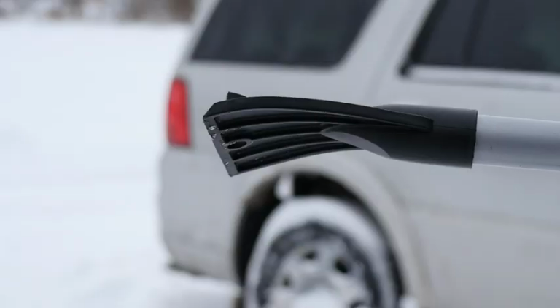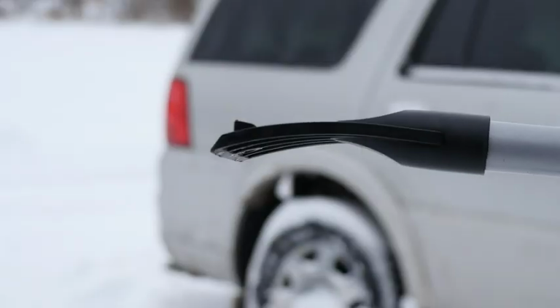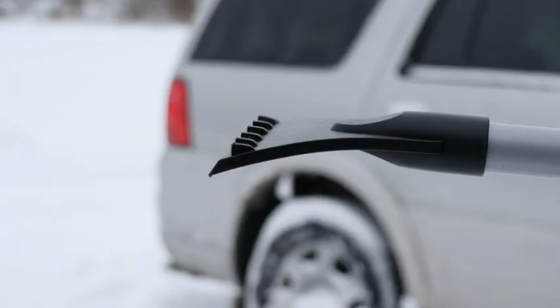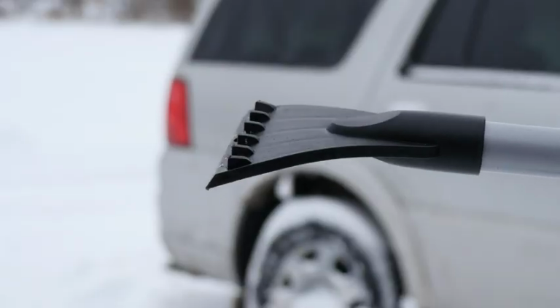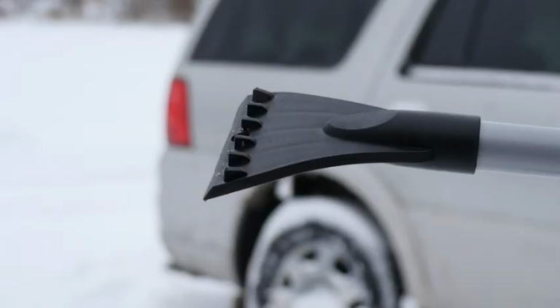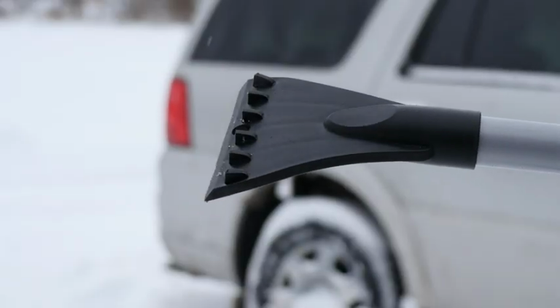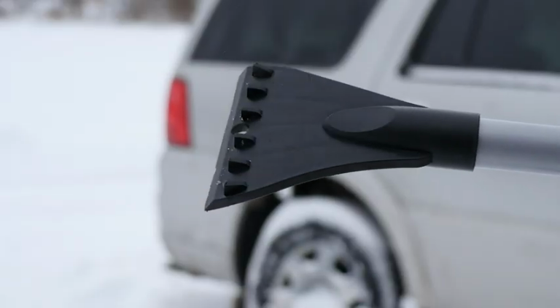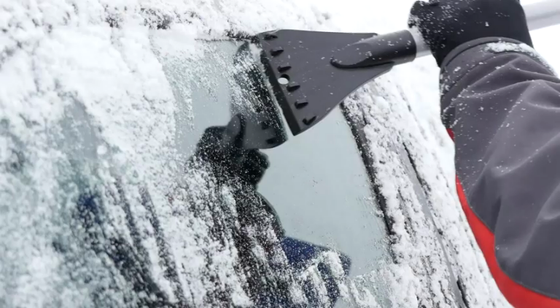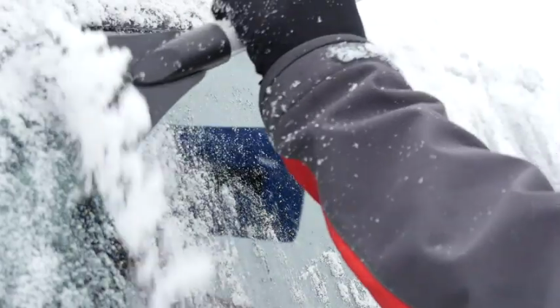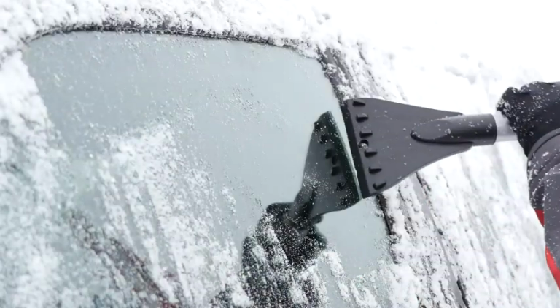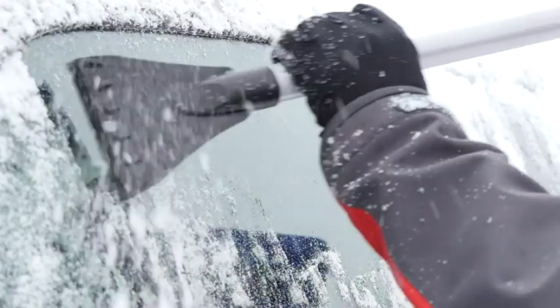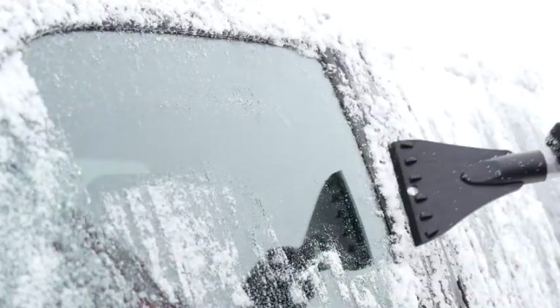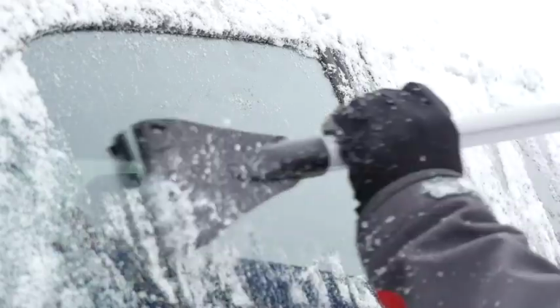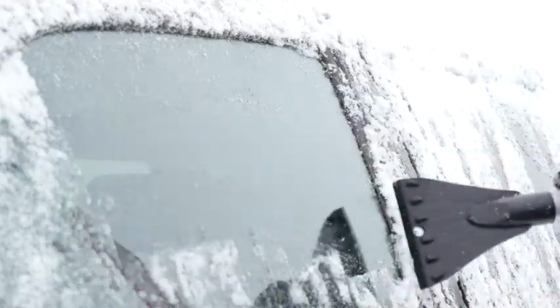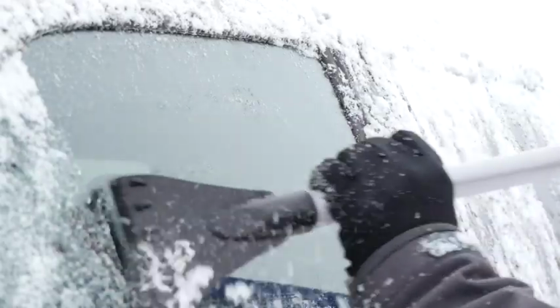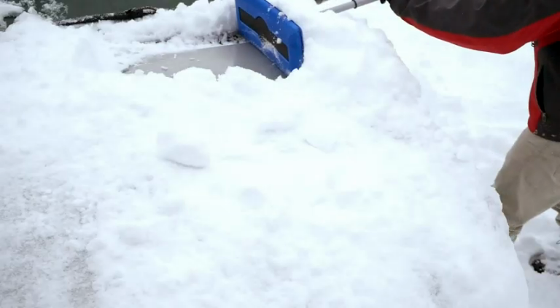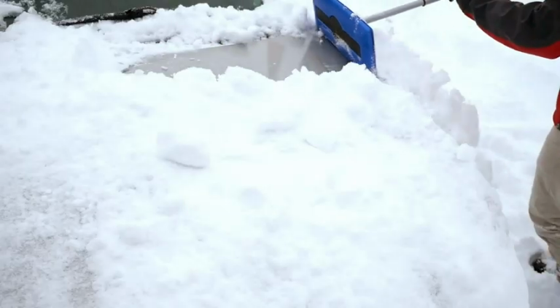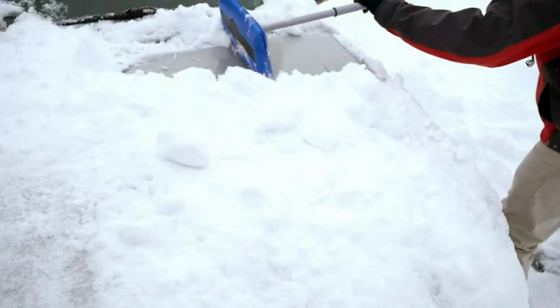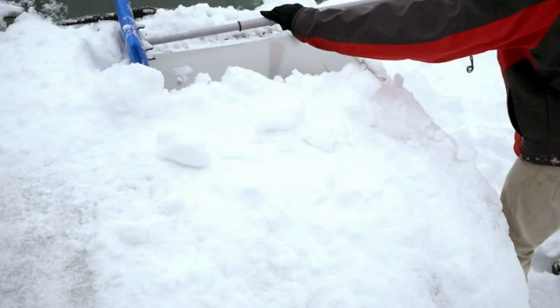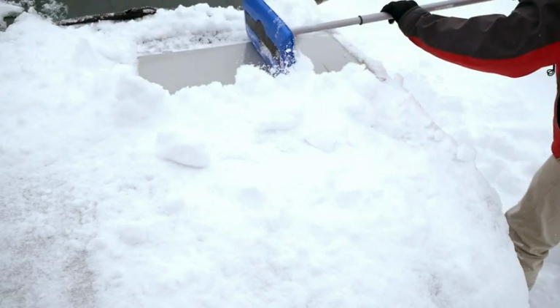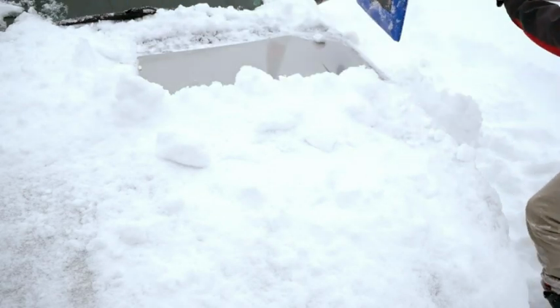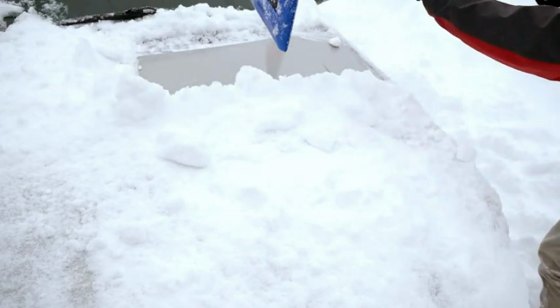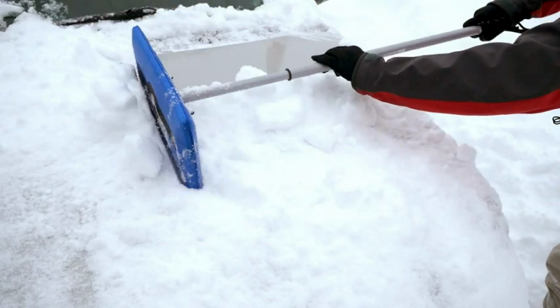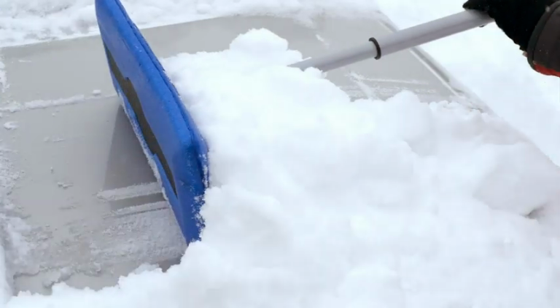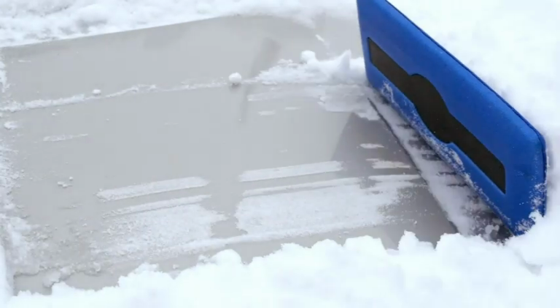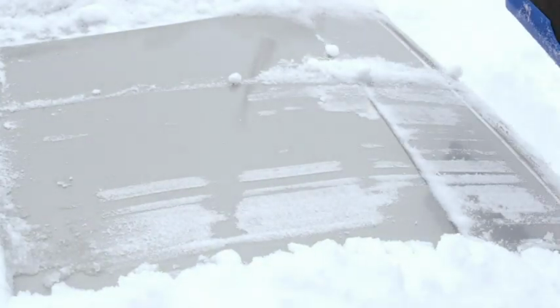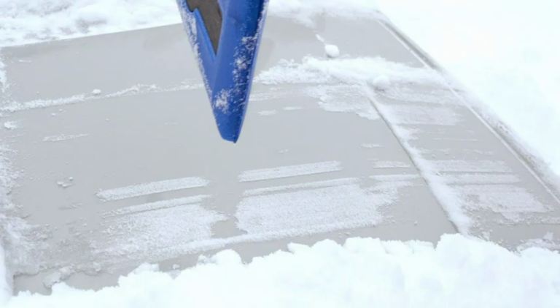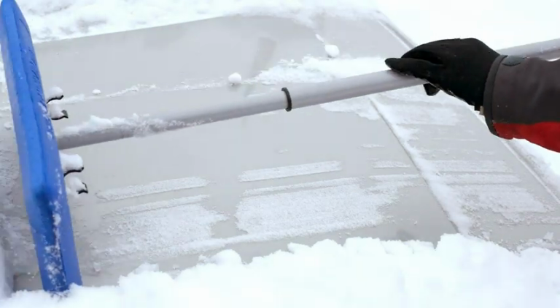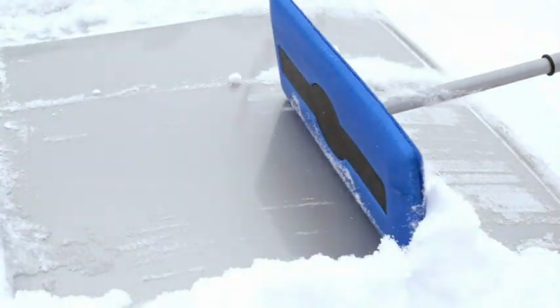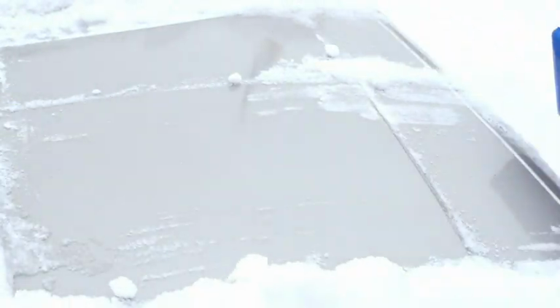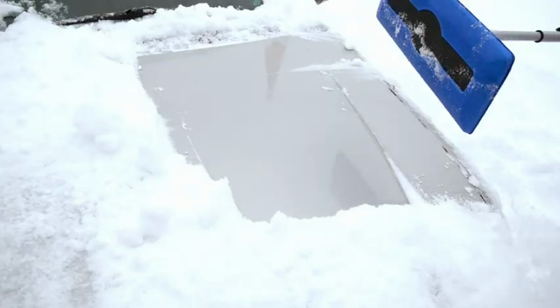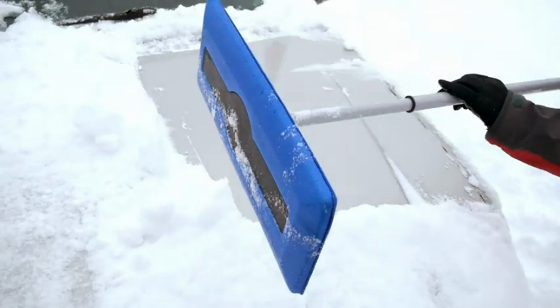On the other, a built-in ice scraper to scrape away ice buildup on your windshield. Its durable, non-abrasive foam head means no damage to your car's paint, trim, or glass surfaces.